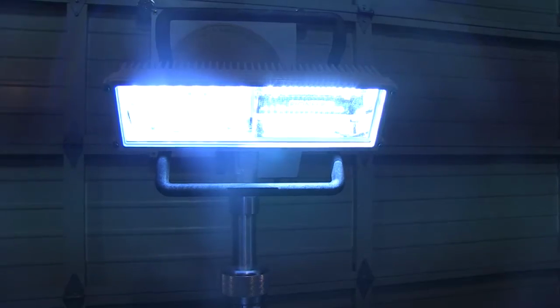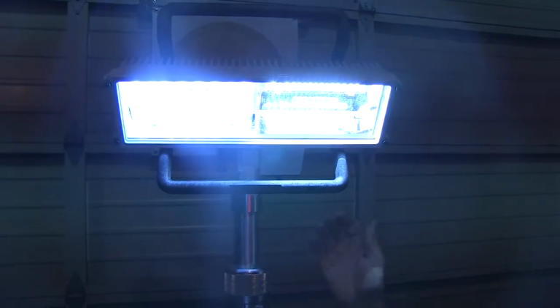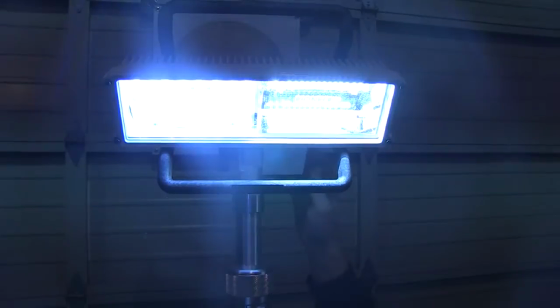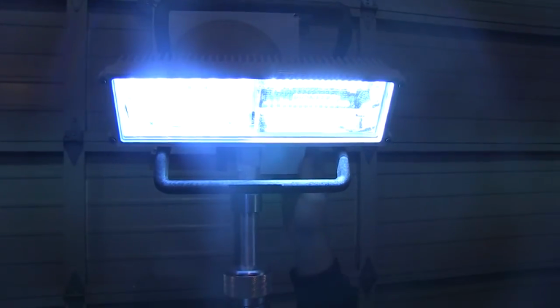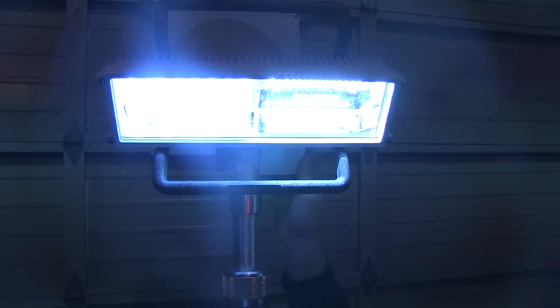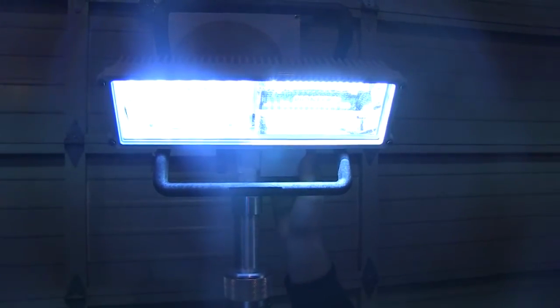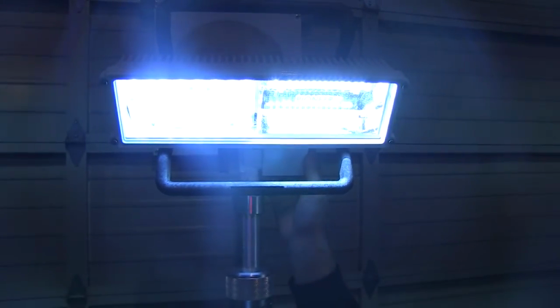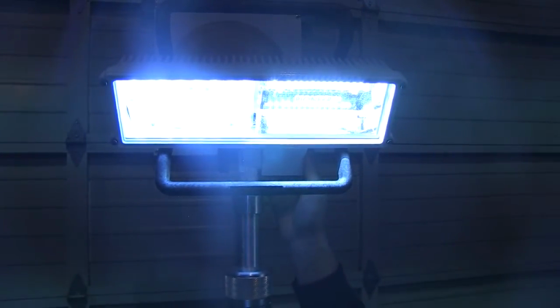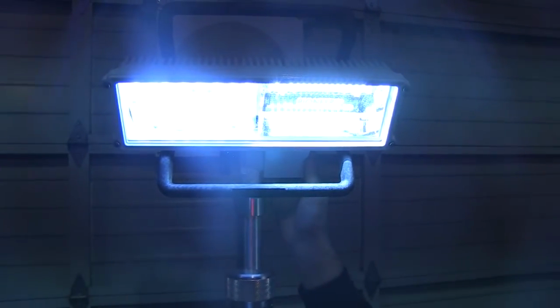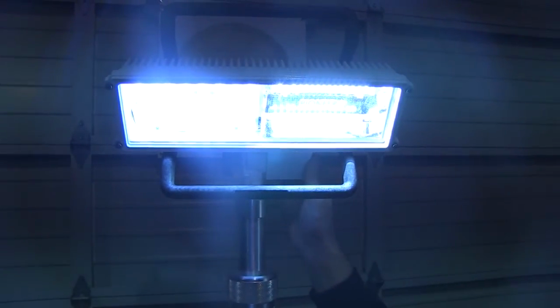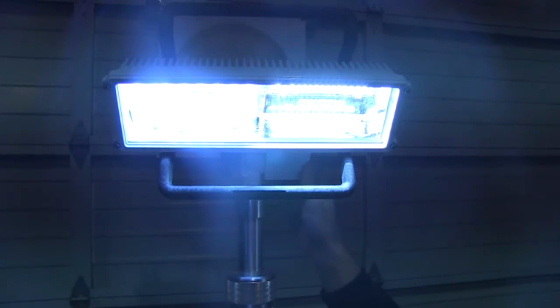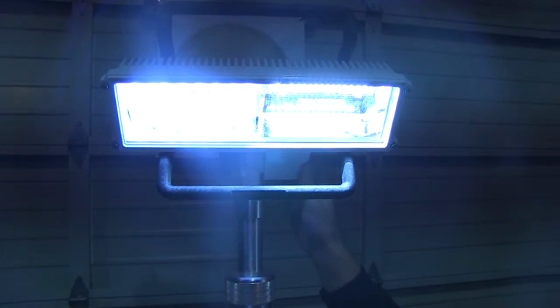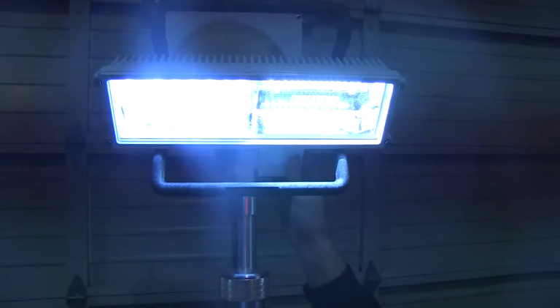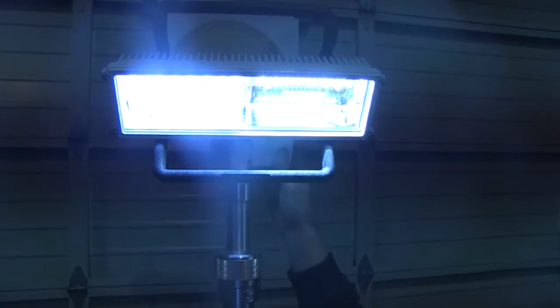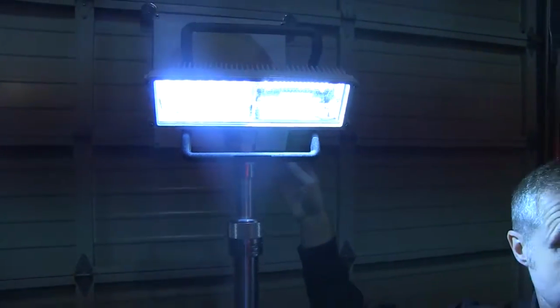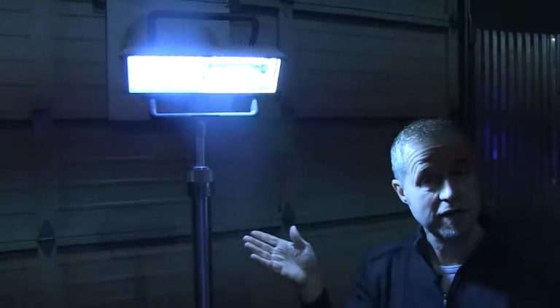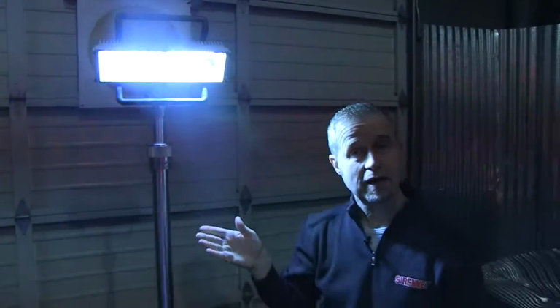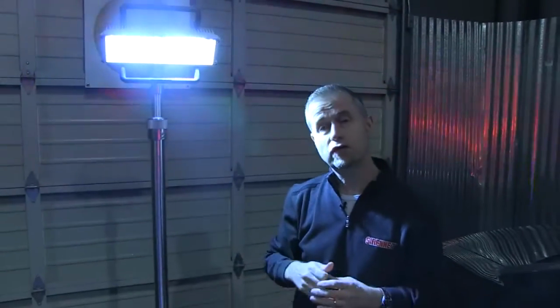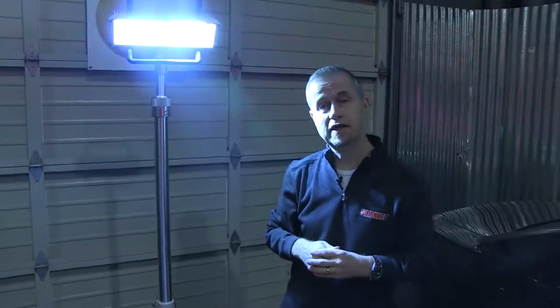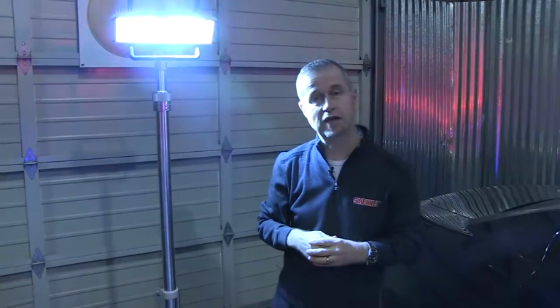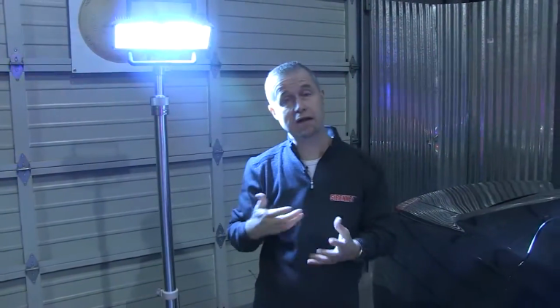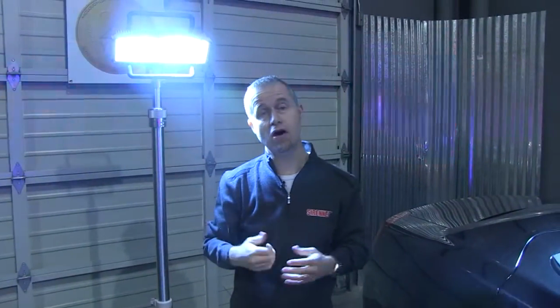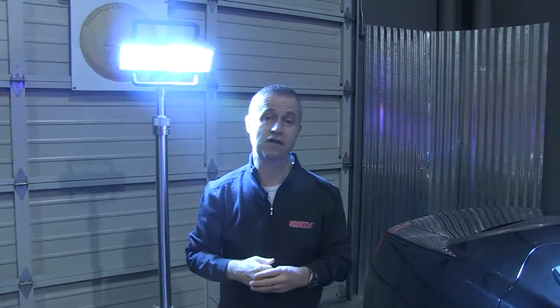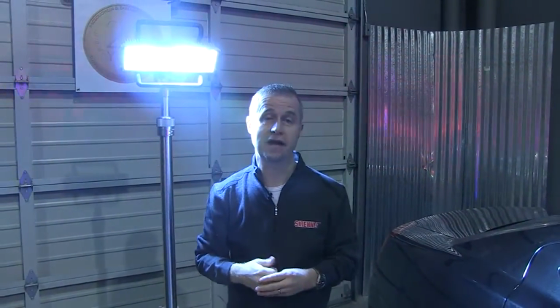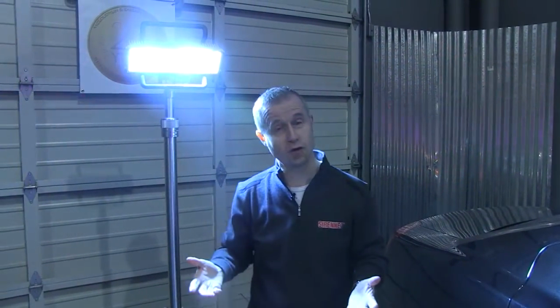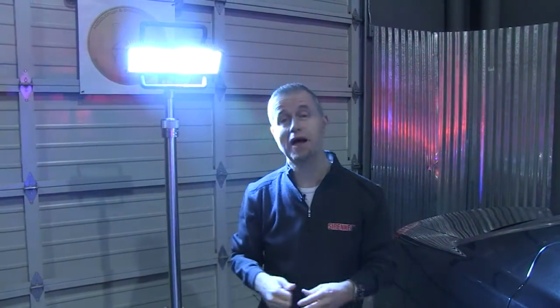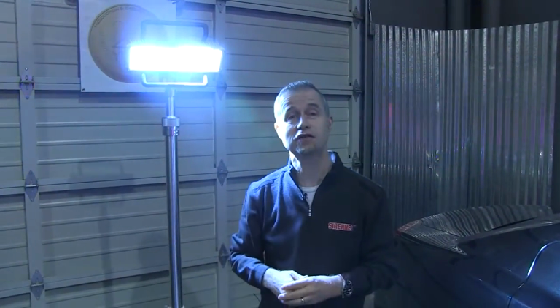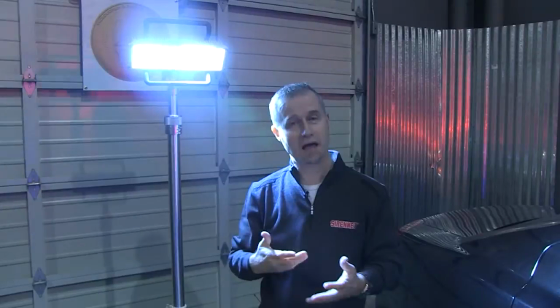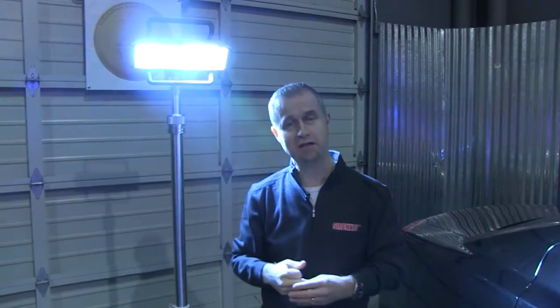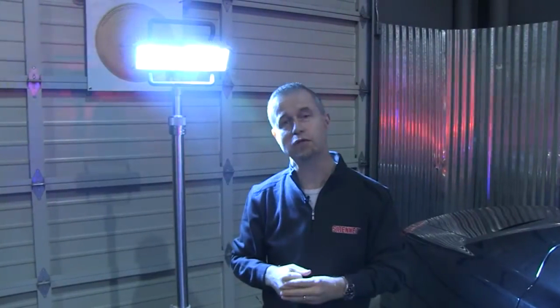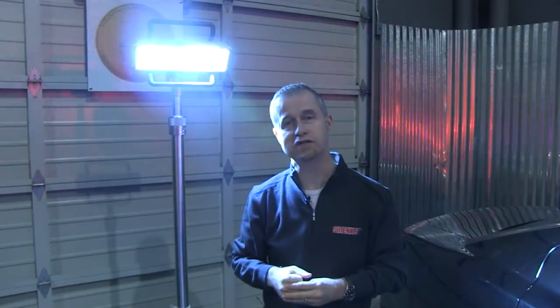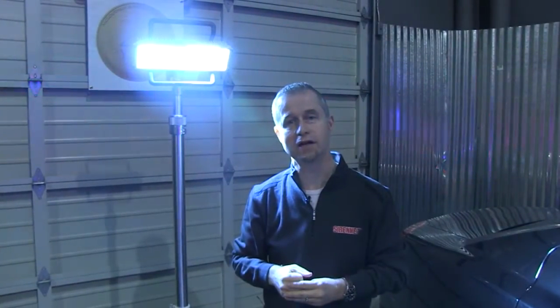Well, there you have it. This is the Whelan PCP2 light head. It's in the Pioneer Plus family, and of course it's available here on SirenNet. And as always, I'm Stuart, and many thanks for watching SirenNet Television.